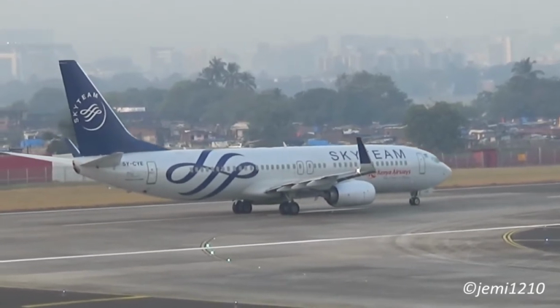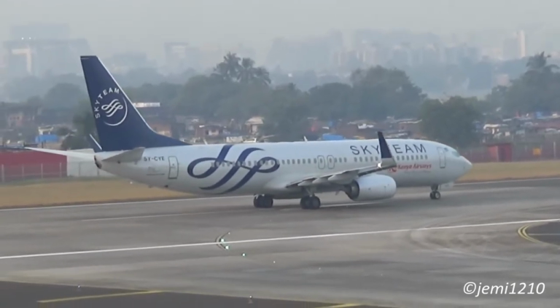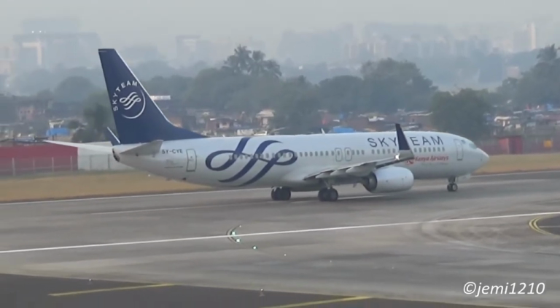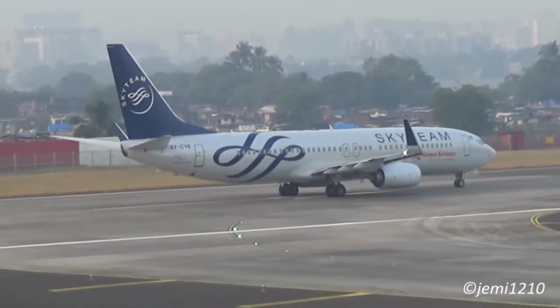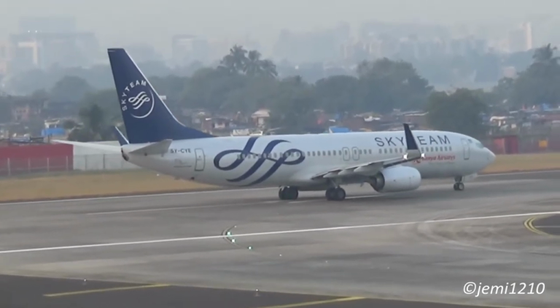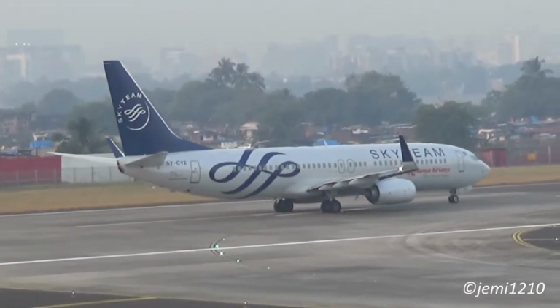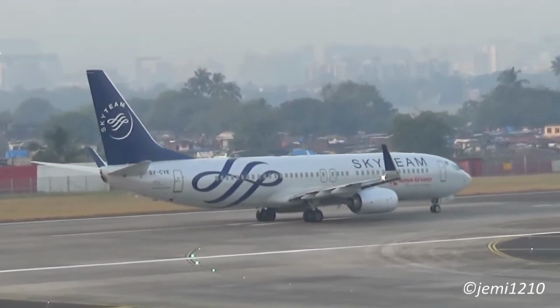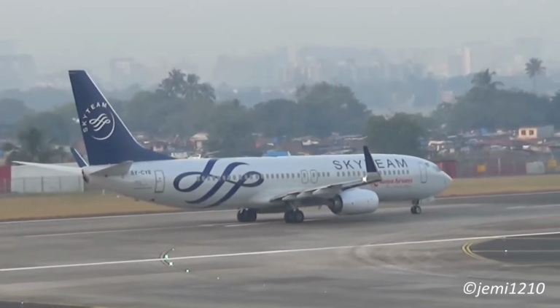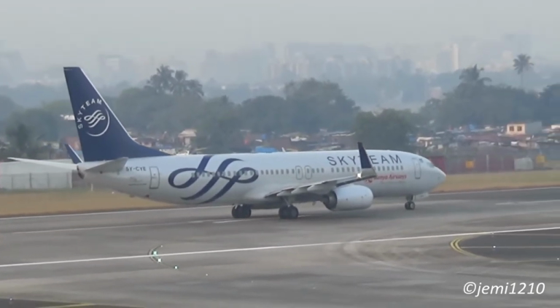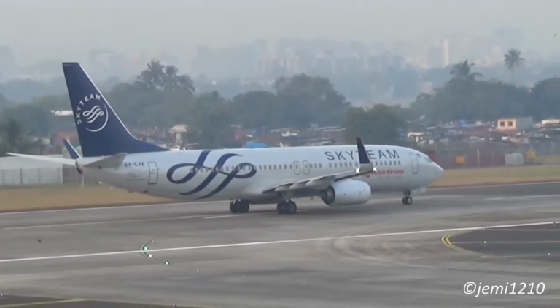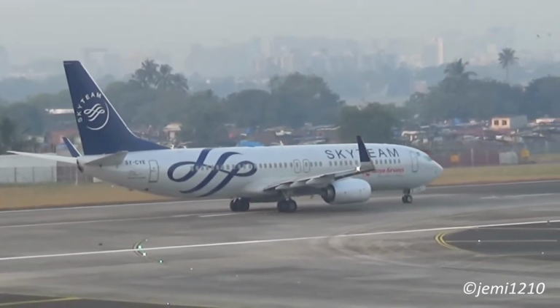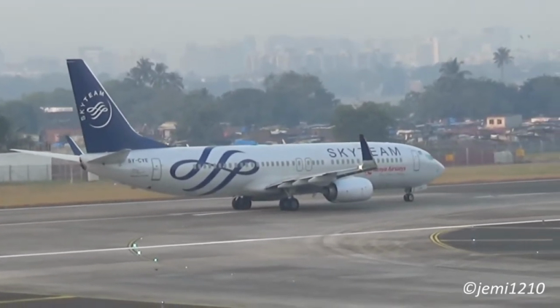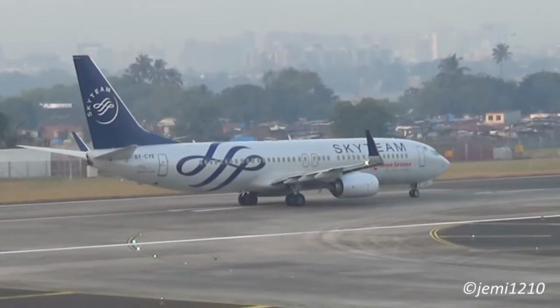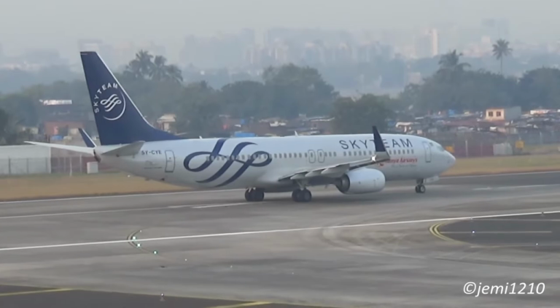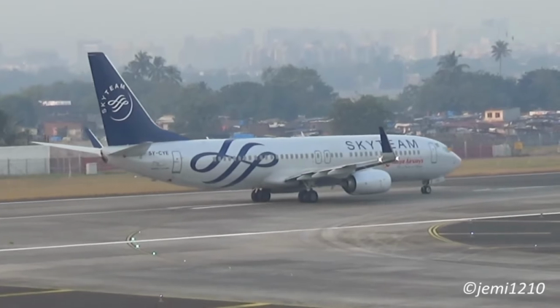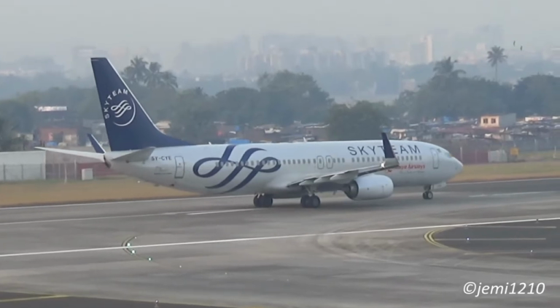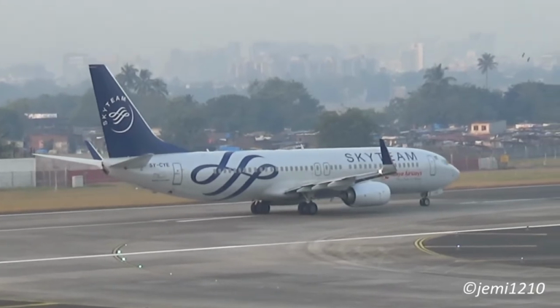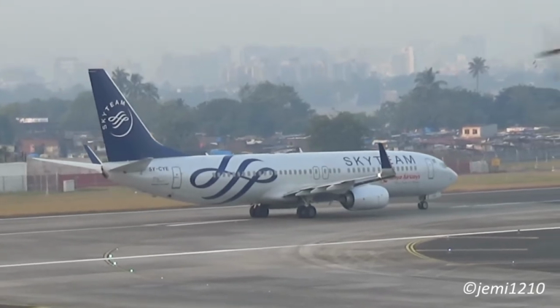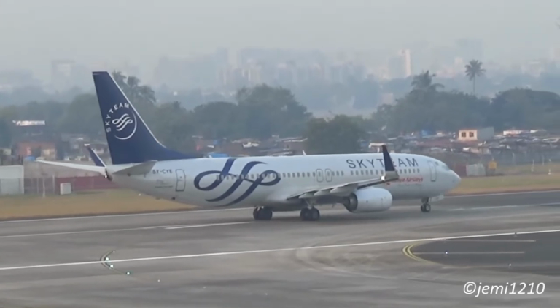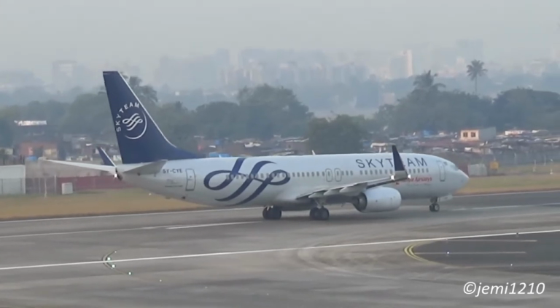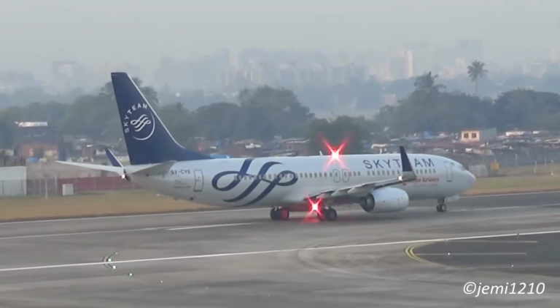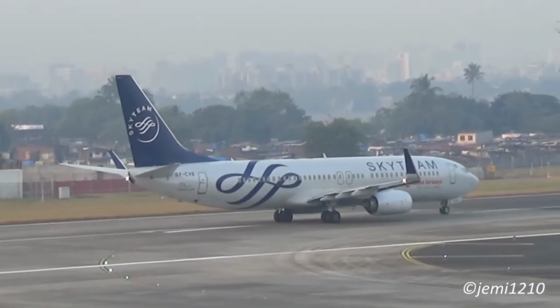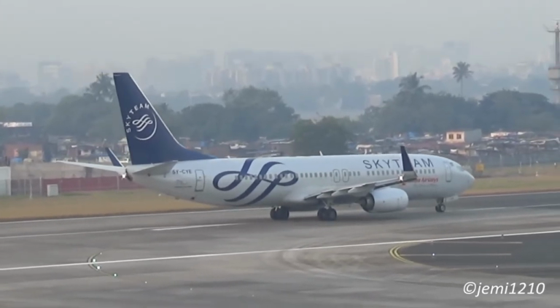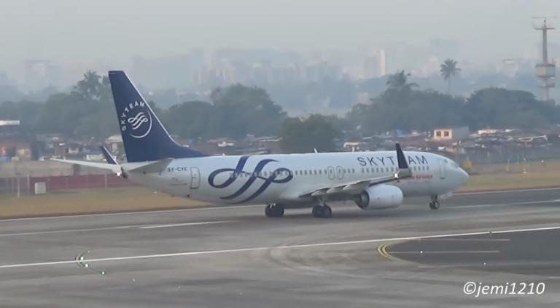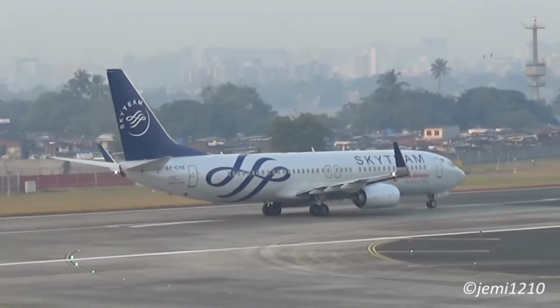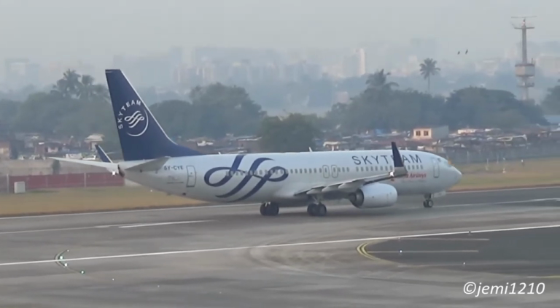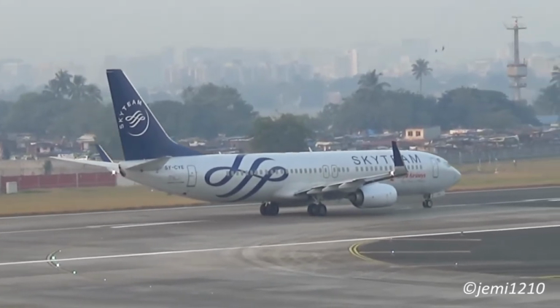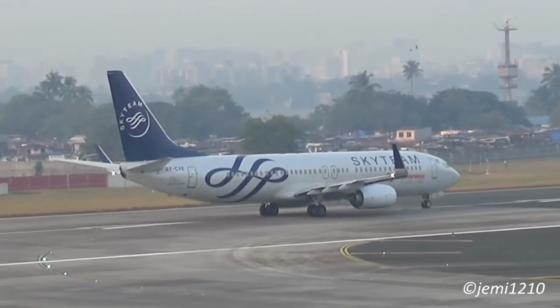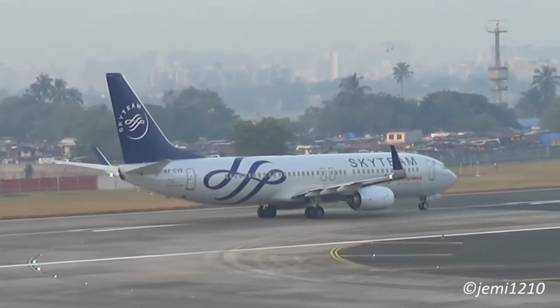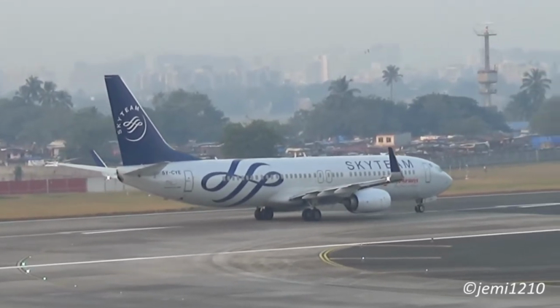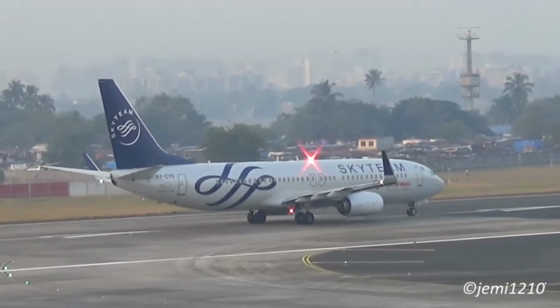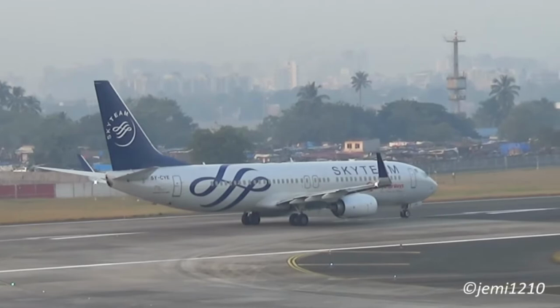A commercial pilot license is going to allow you to start flying commercially with airlines, charter companies, or even flight schools.